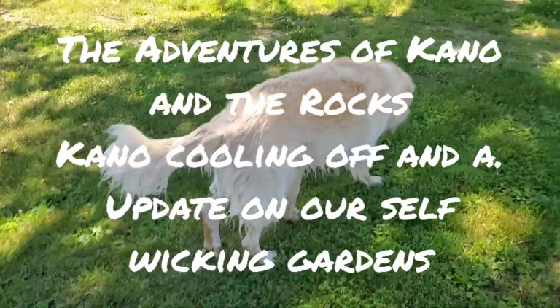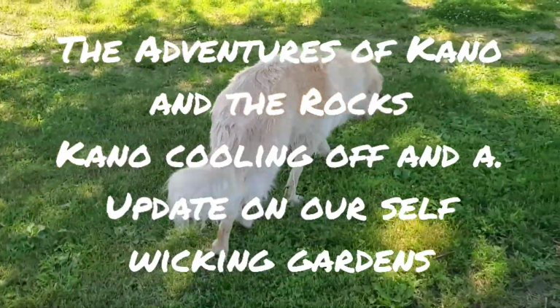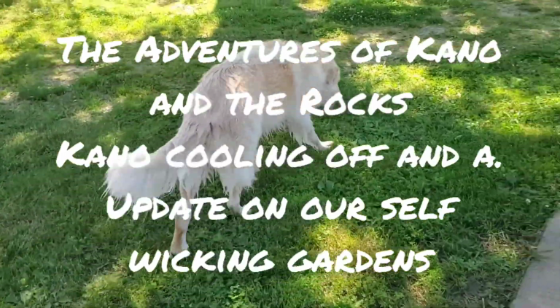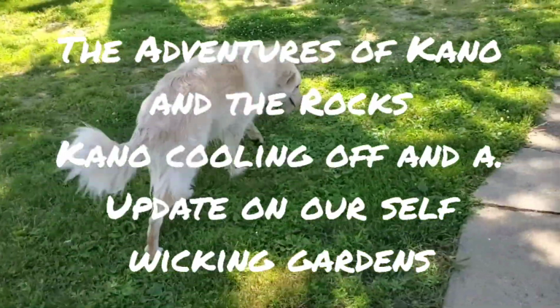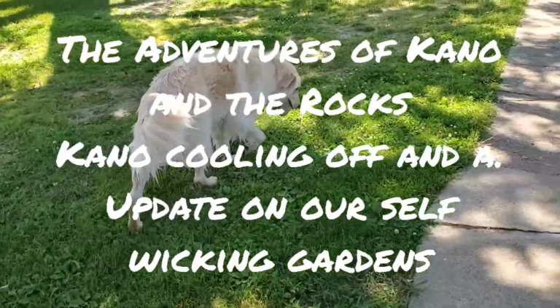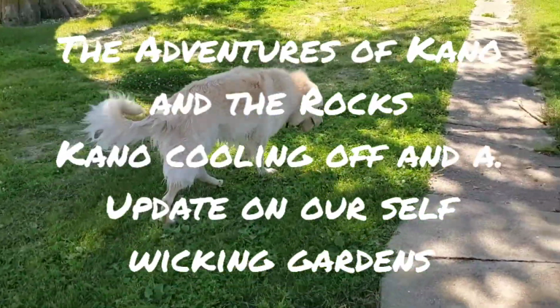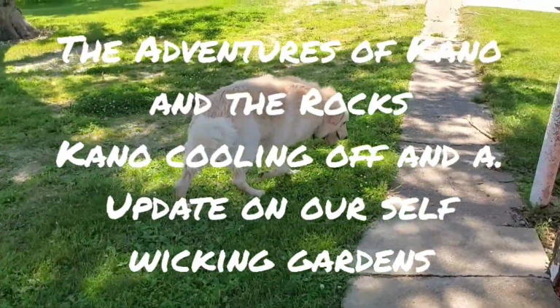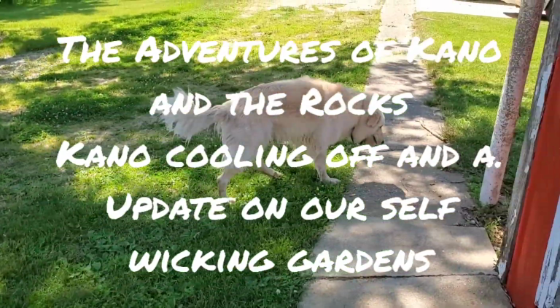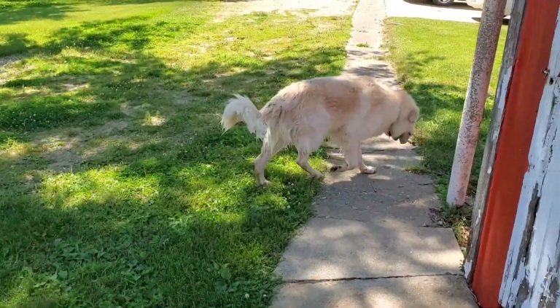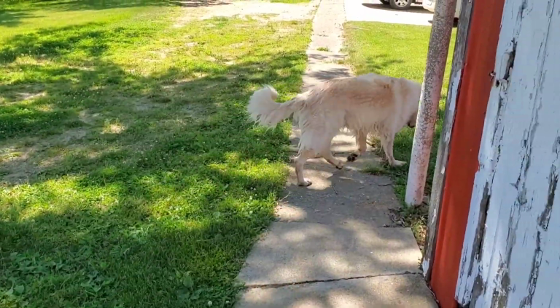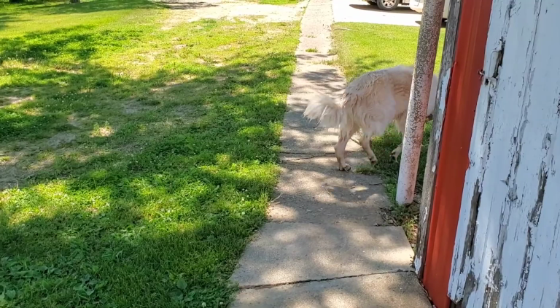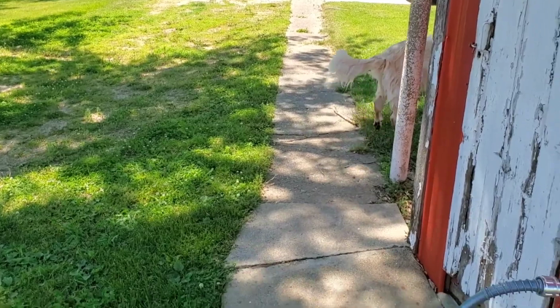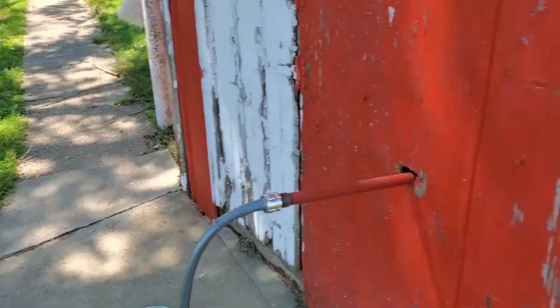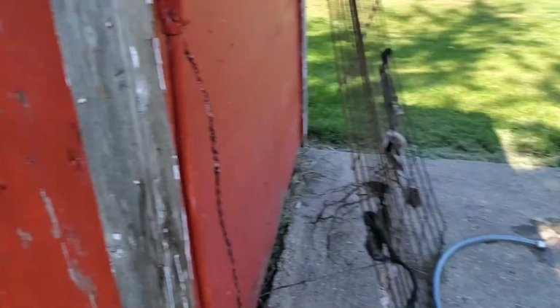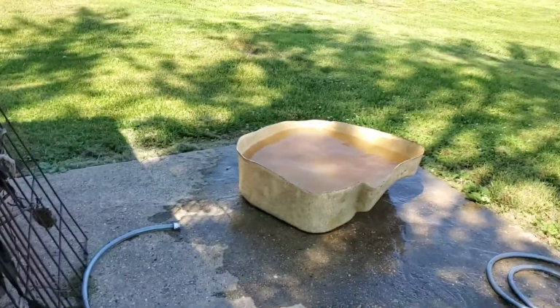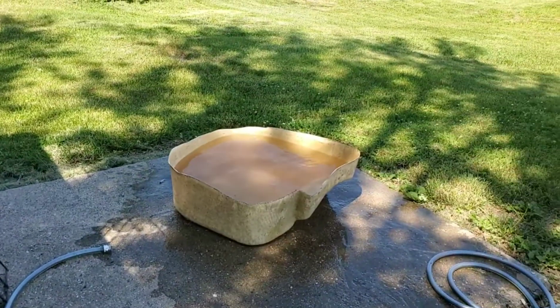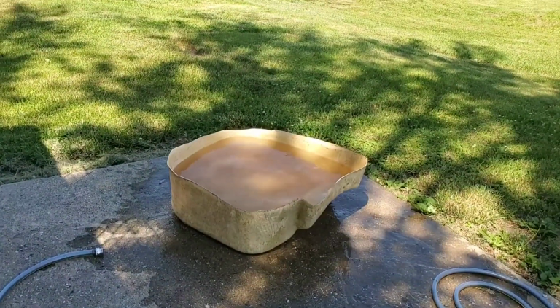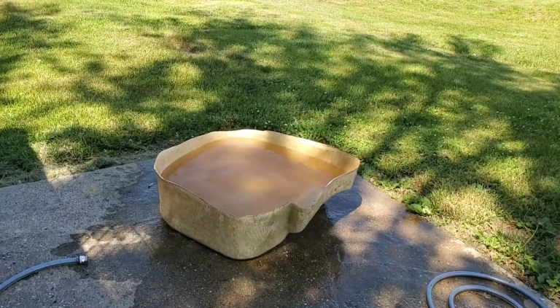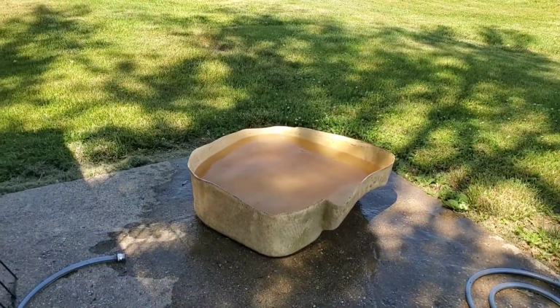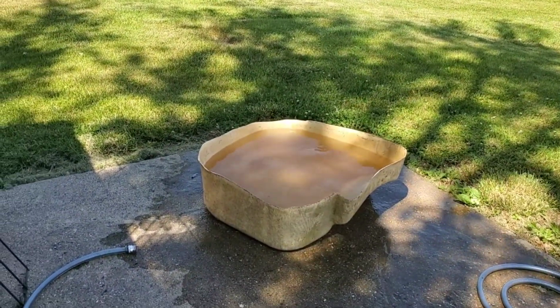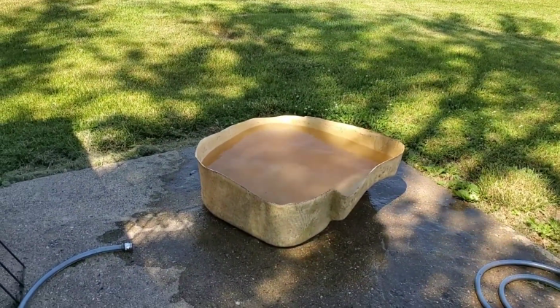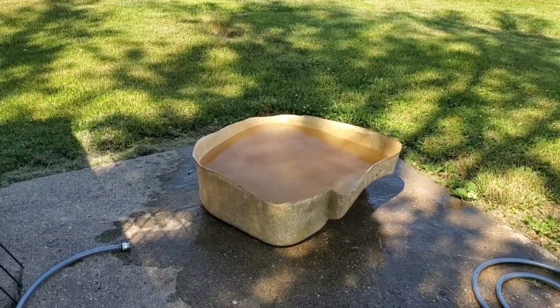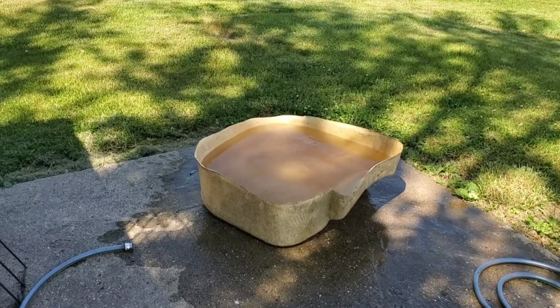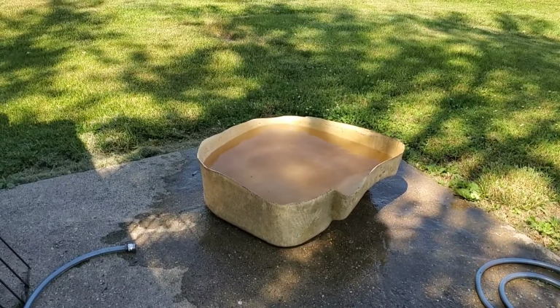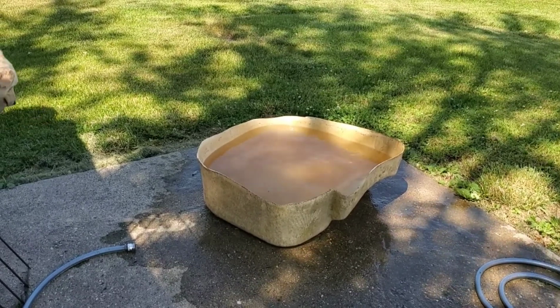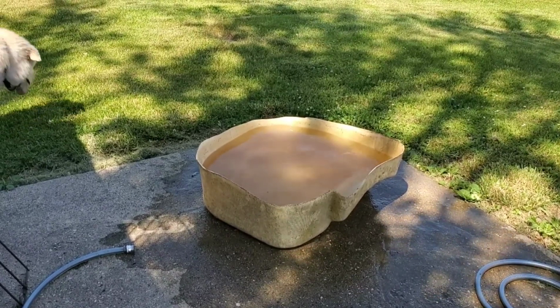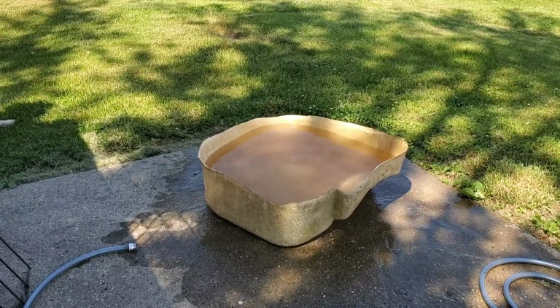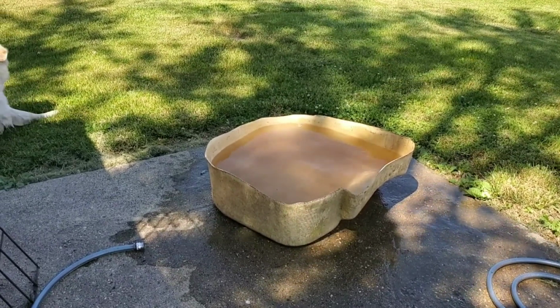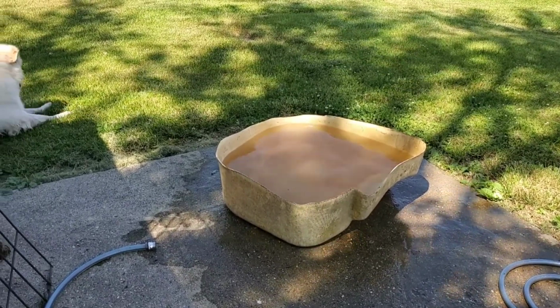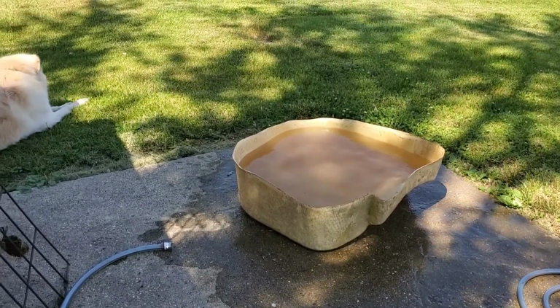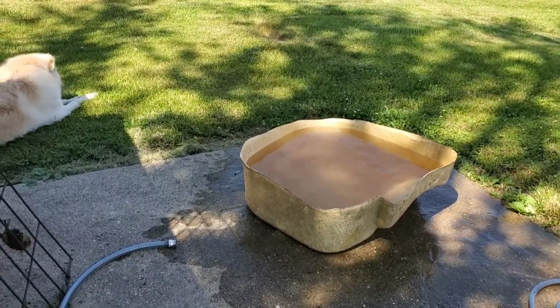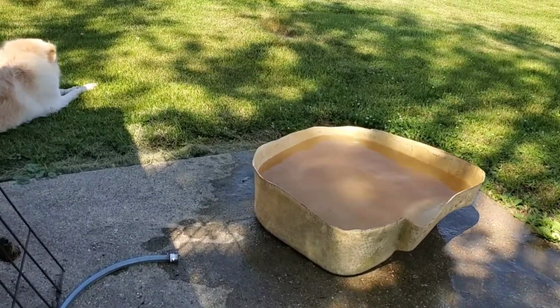Welcome to another edition of The Adventures of Kano in the Rocks. He's got his rock. He just was cooling off in a little wading pool. It's in the low 90s, so we're gonna lay in the shade now that we're cooled off being wet.